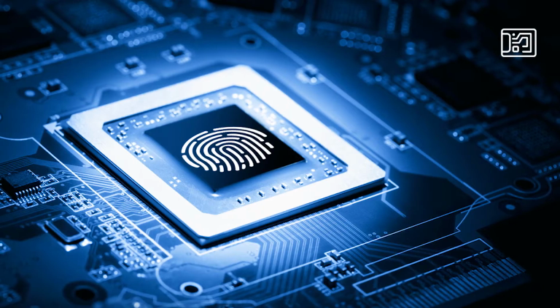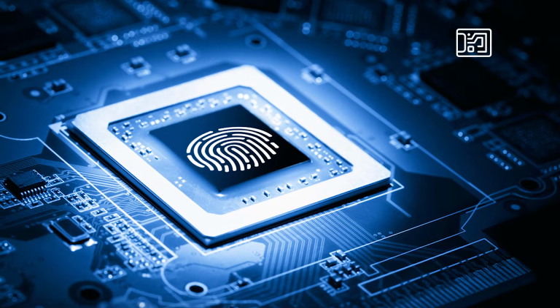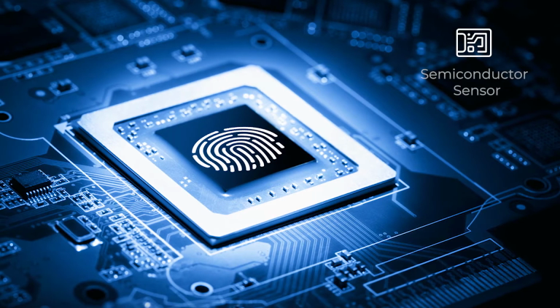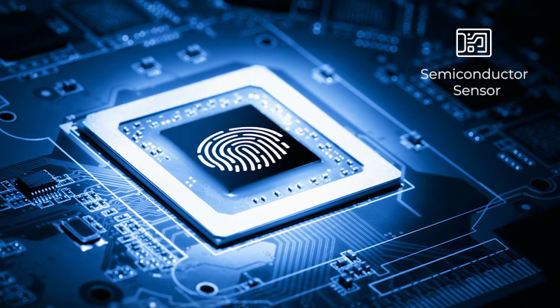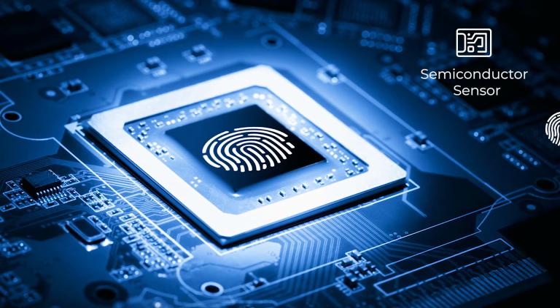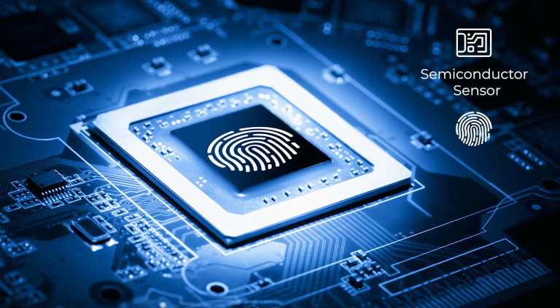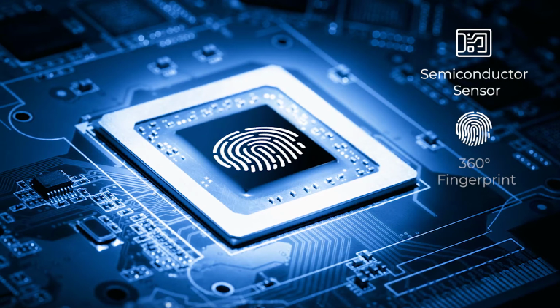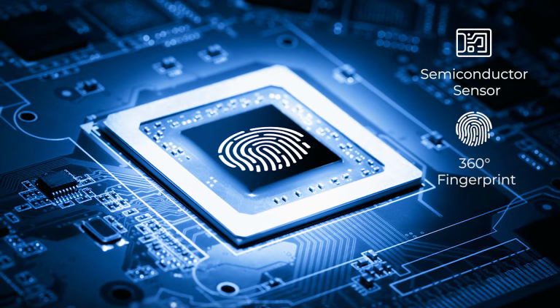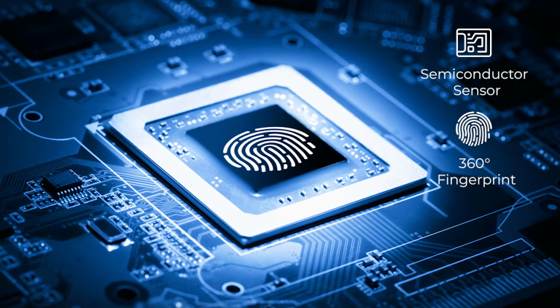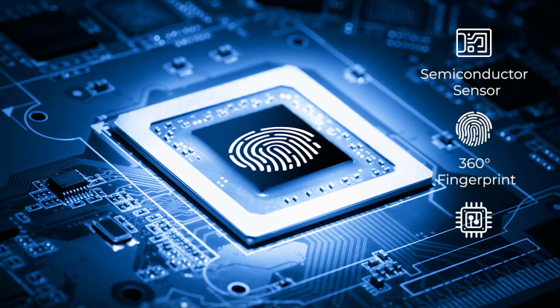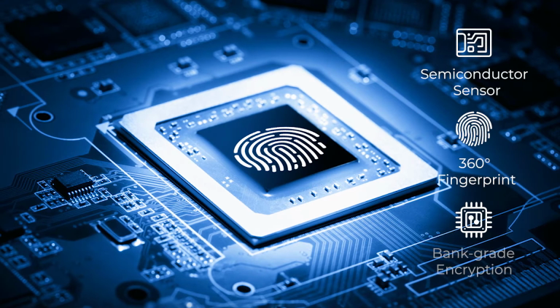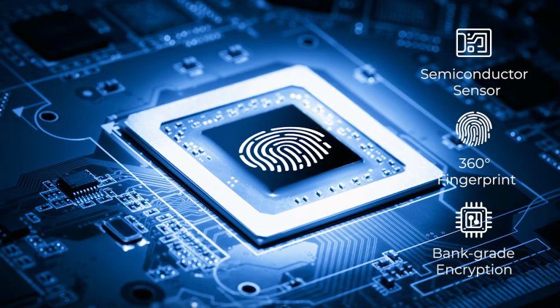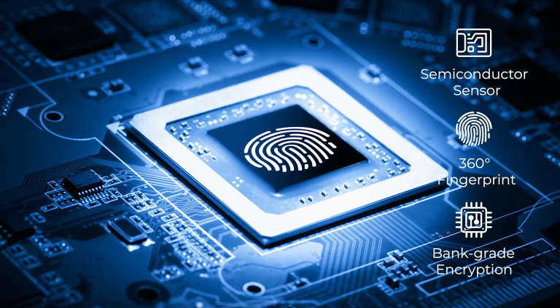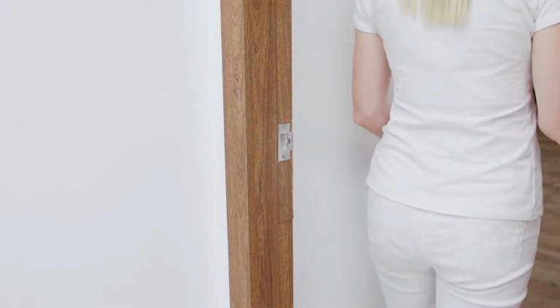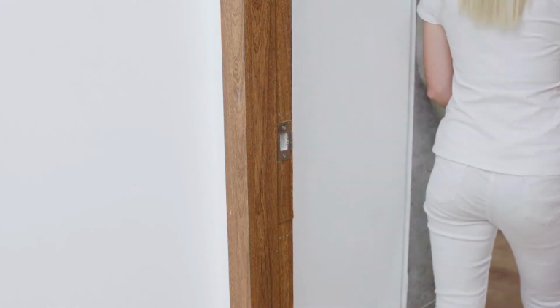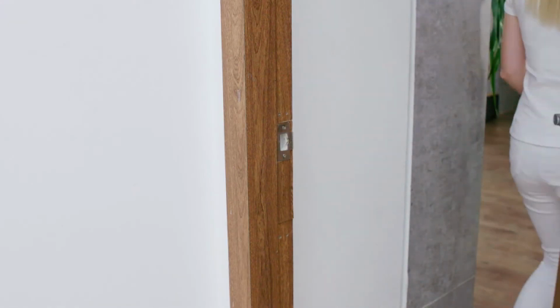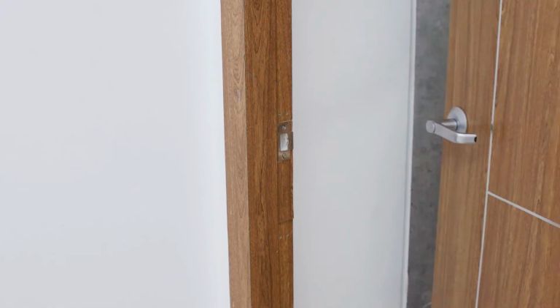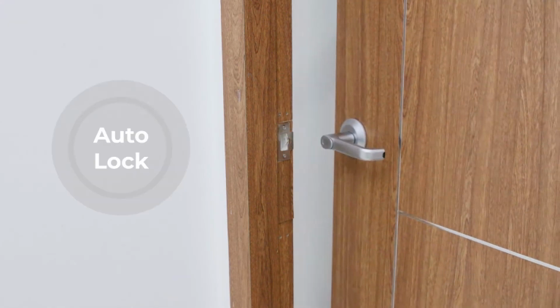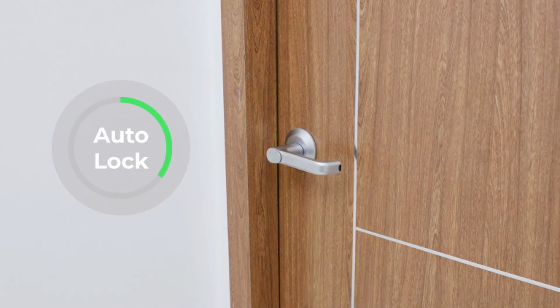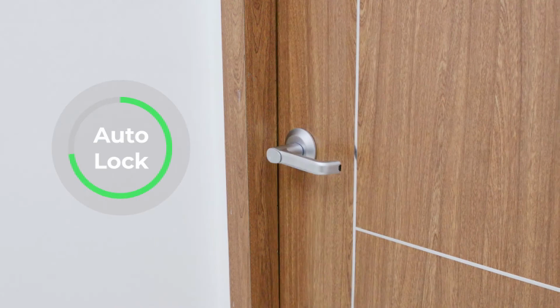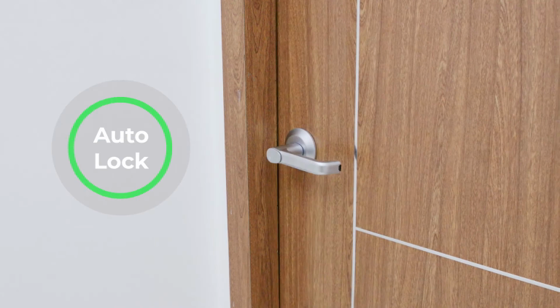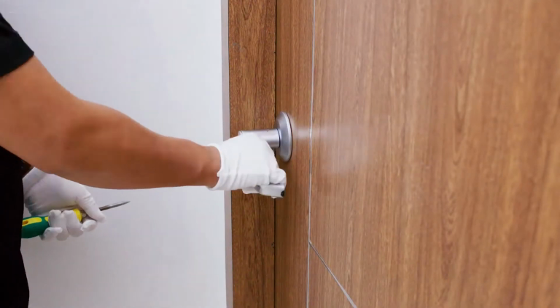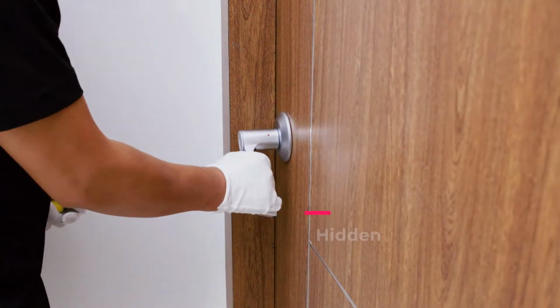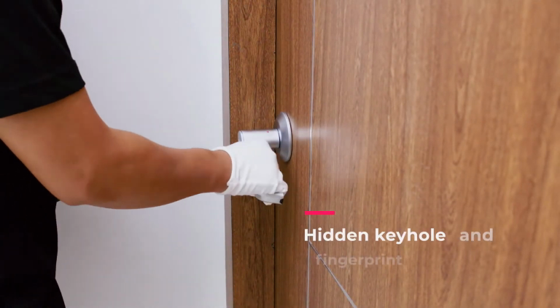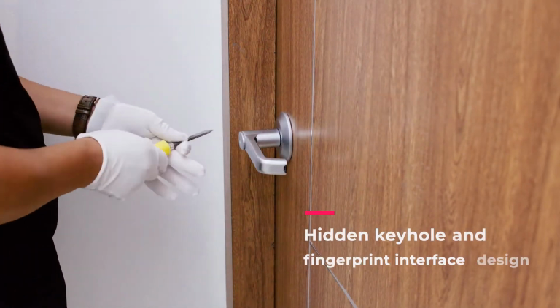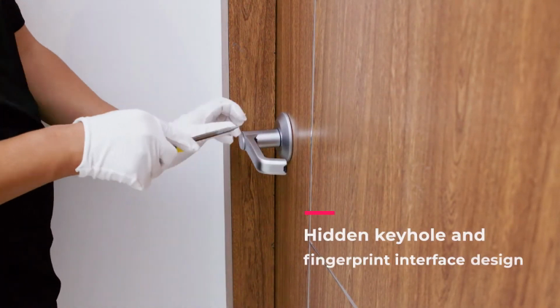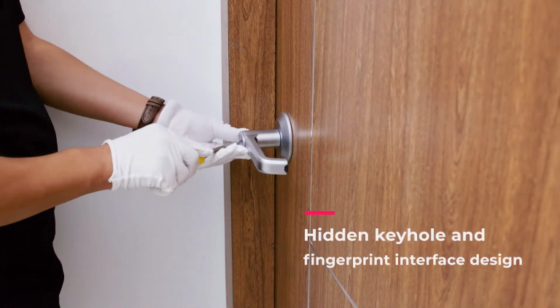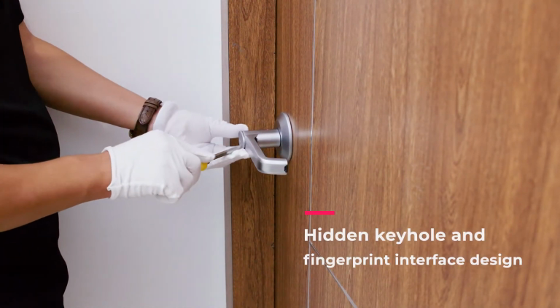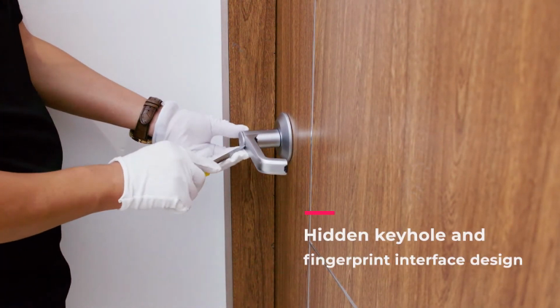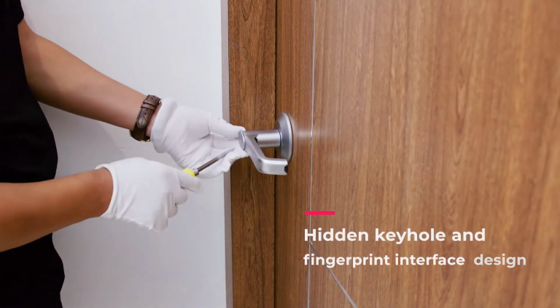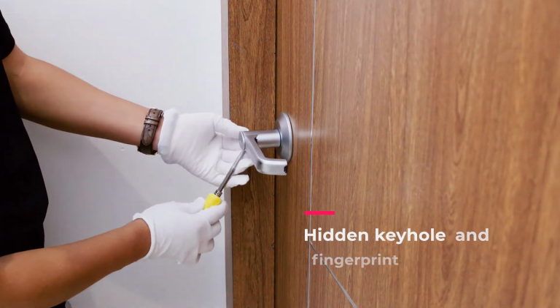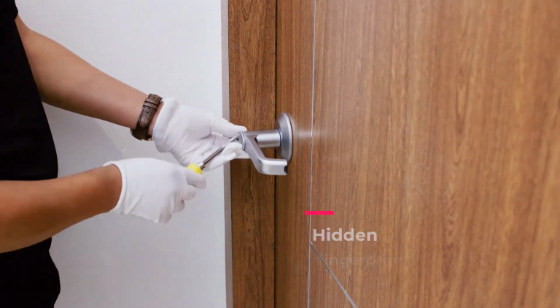The semiconductor sensor uses bank-grade encryption, local storage, and is coated with a PVD layer. Brill Lock automatically locks itself when you close the door. If someone tries to break into your home, the hidden keyhole and fingerprint interface will make that impossible.